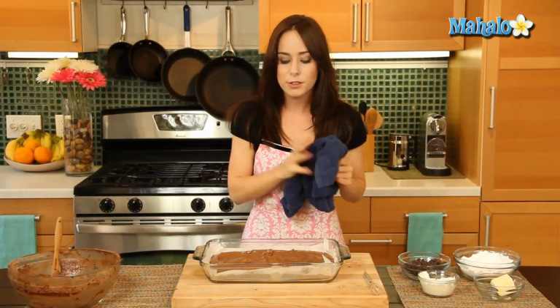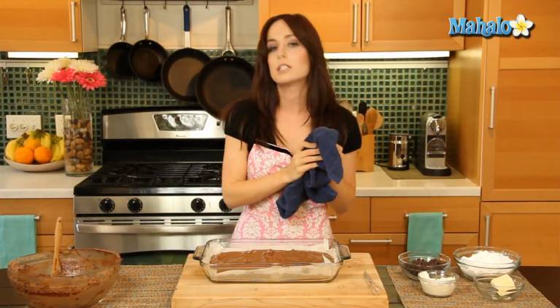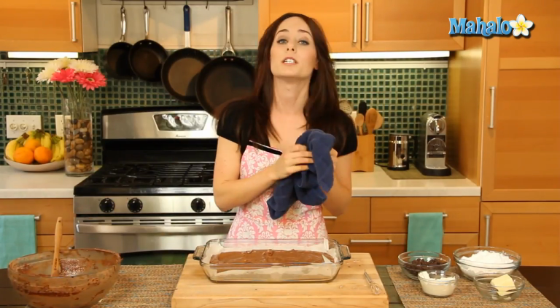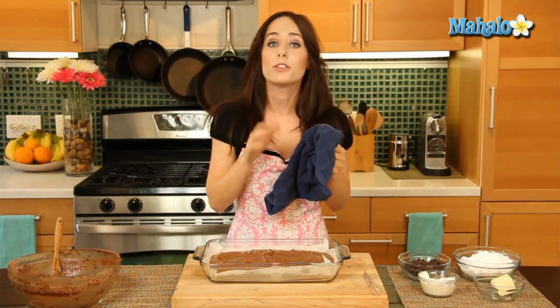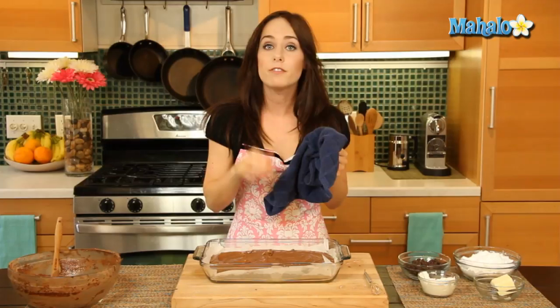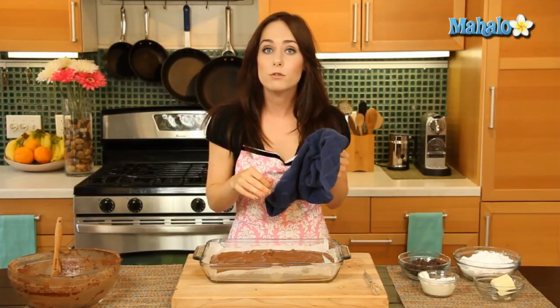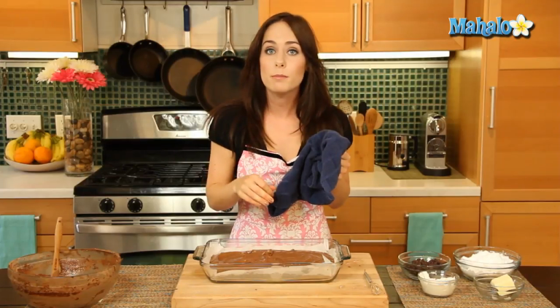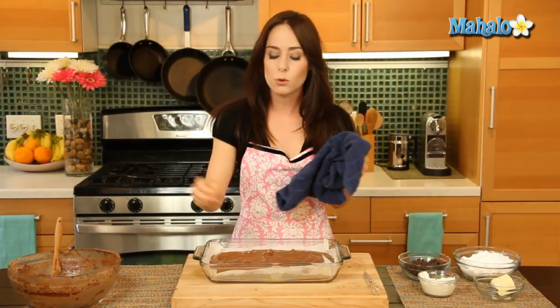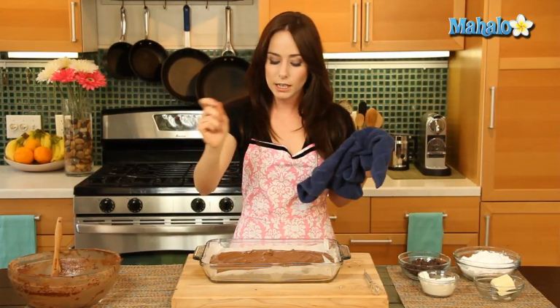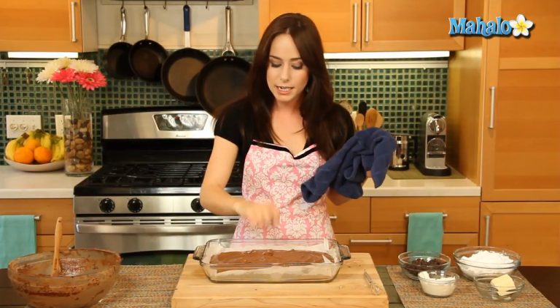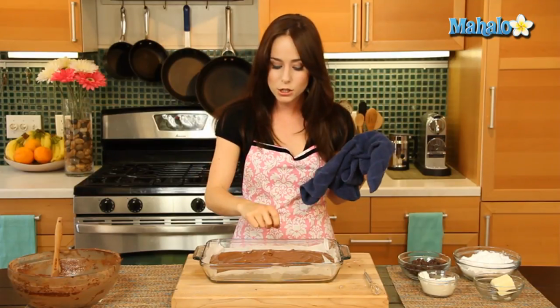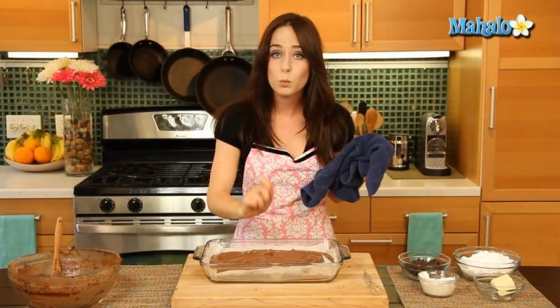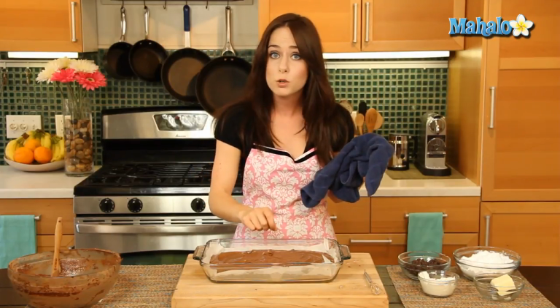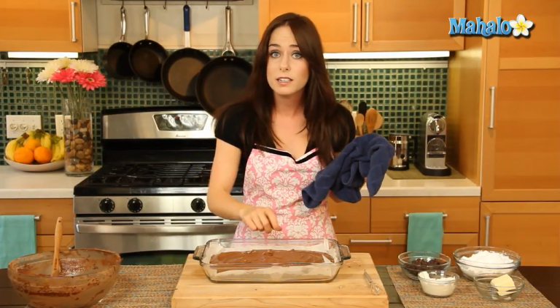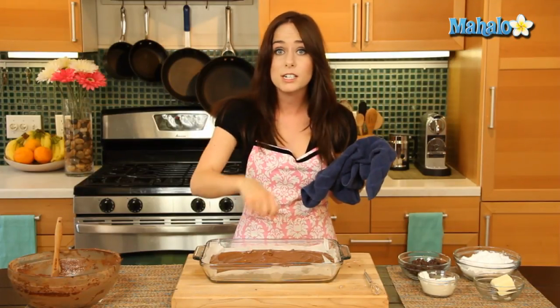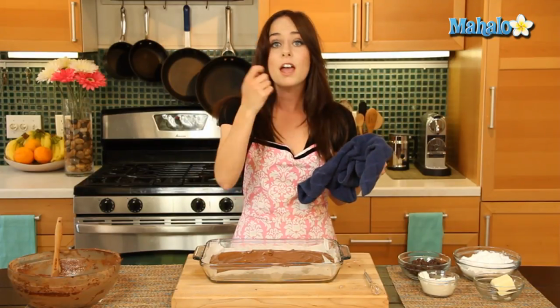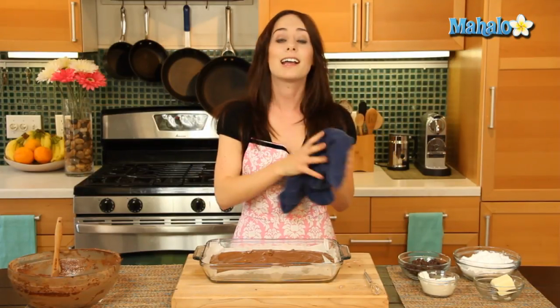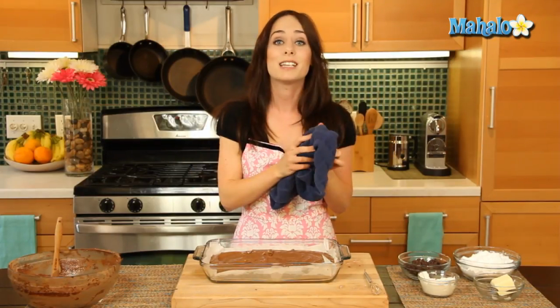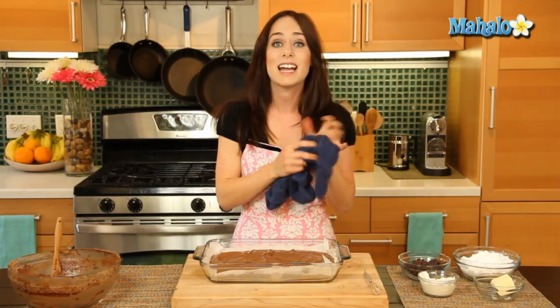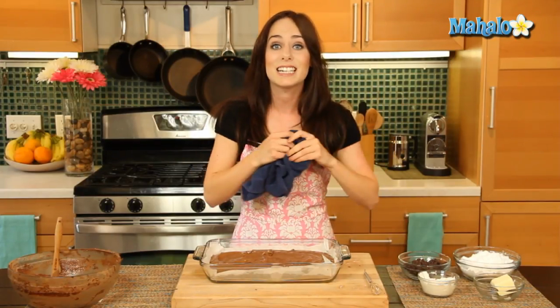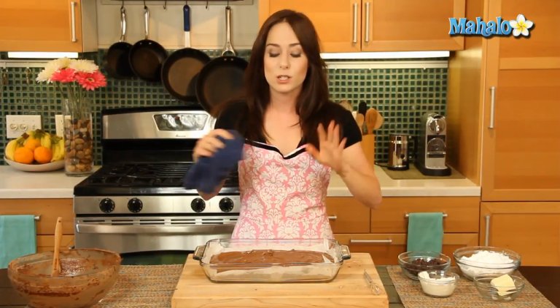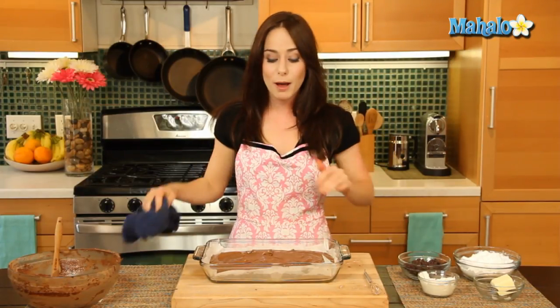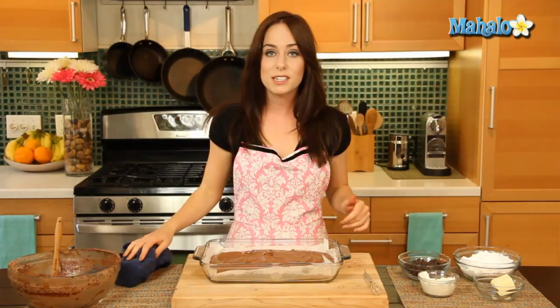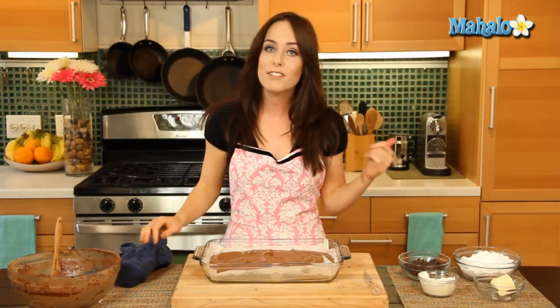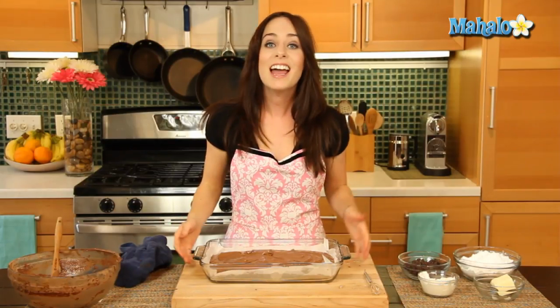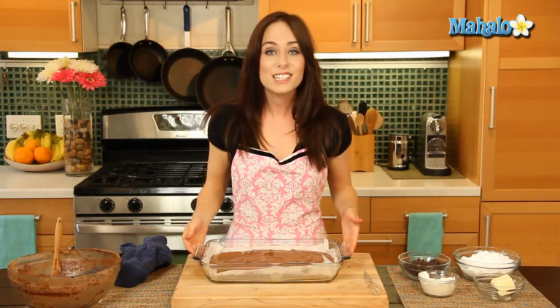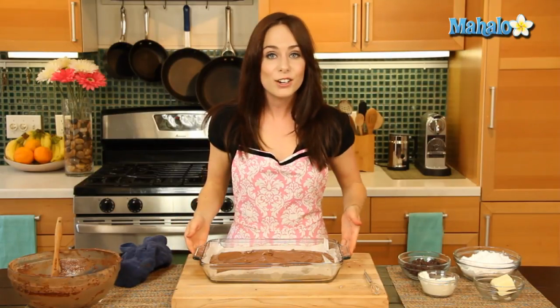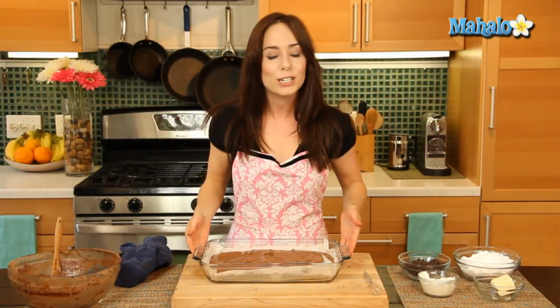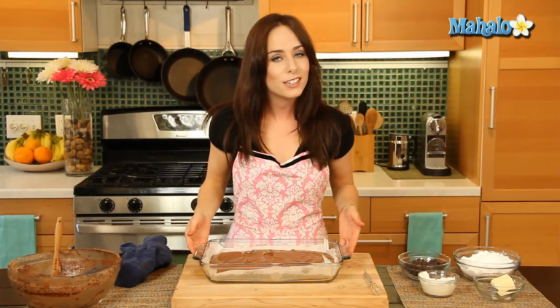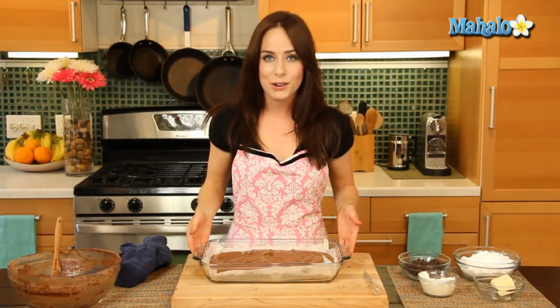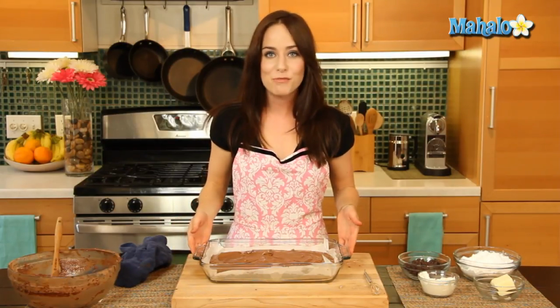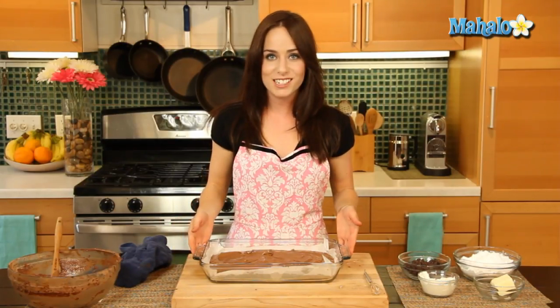Bake at 350 degrees — 35 to 40 minutes for this size — or until you can insert a toothpick in the center and it comes out nice and clean. I'm gonna pop this in the oven and get started on my chocolate sour cream frosting.